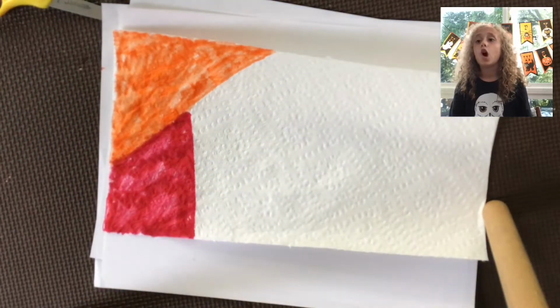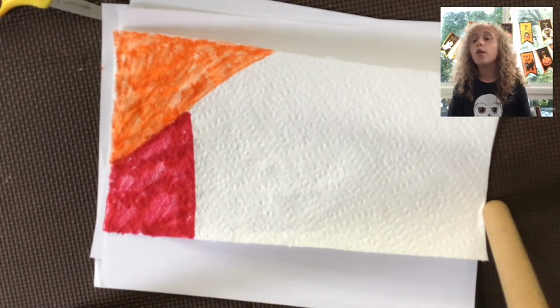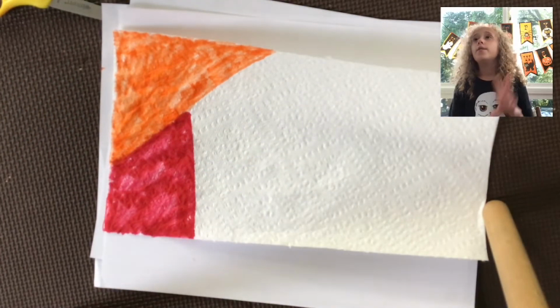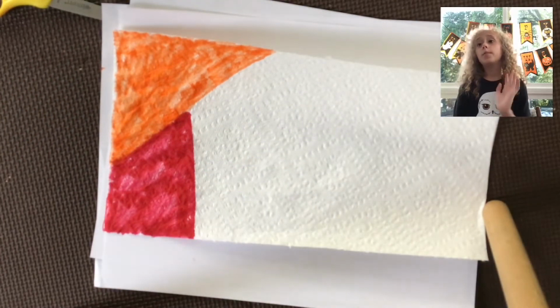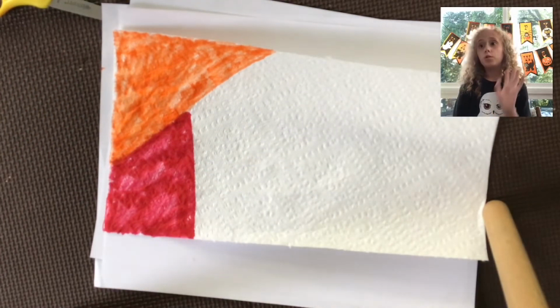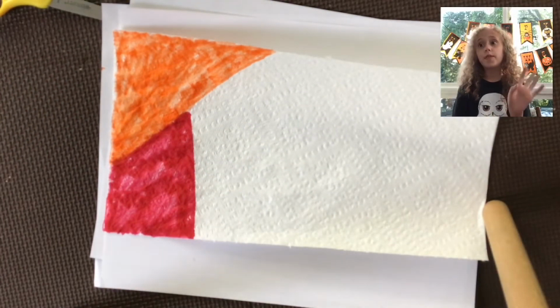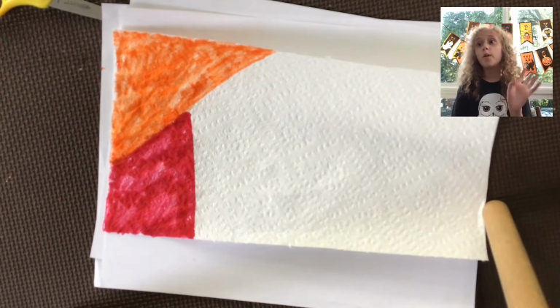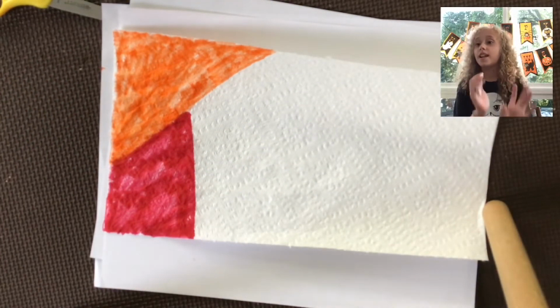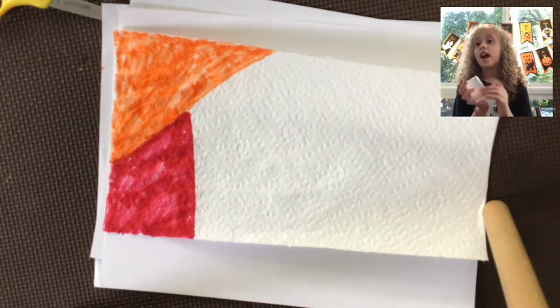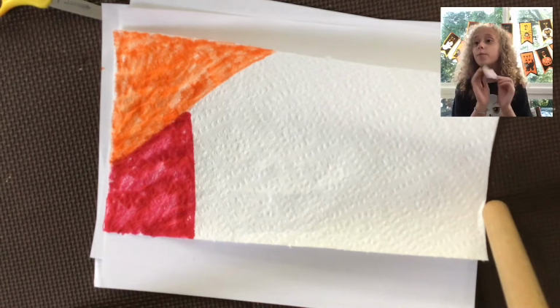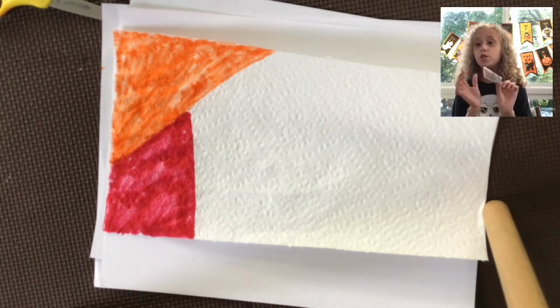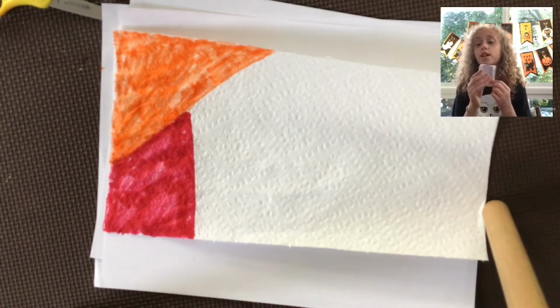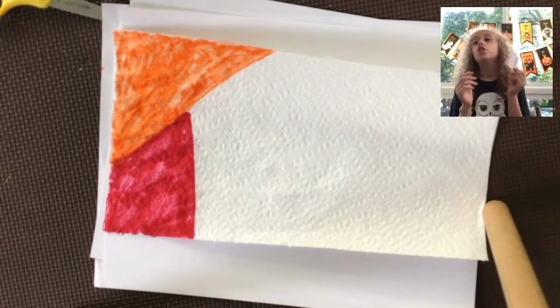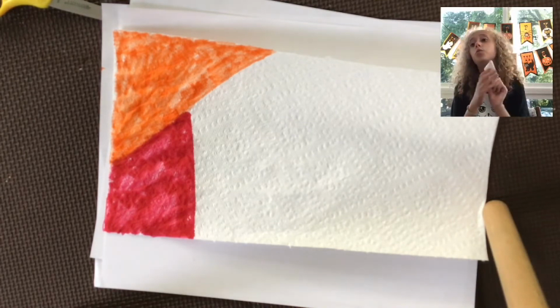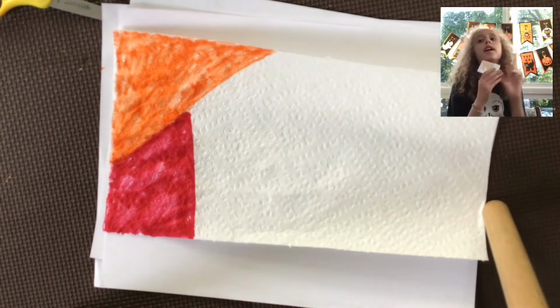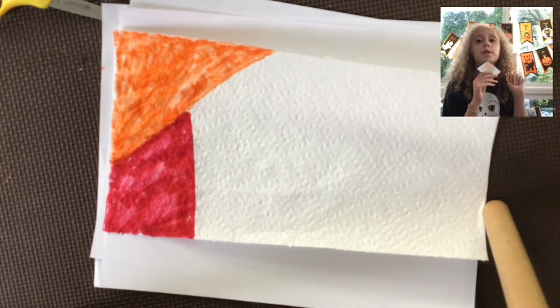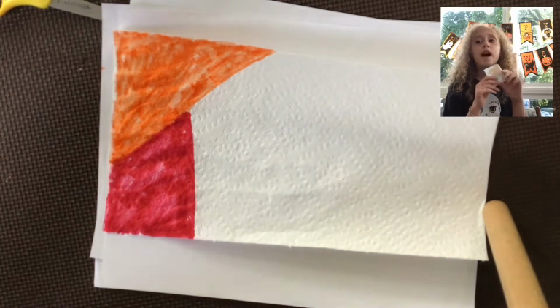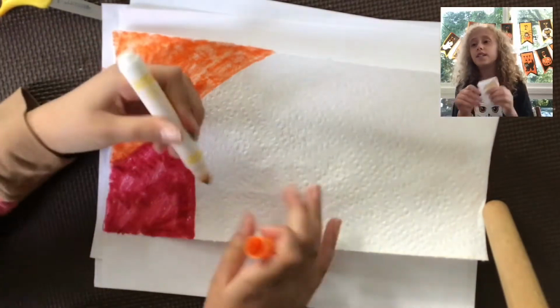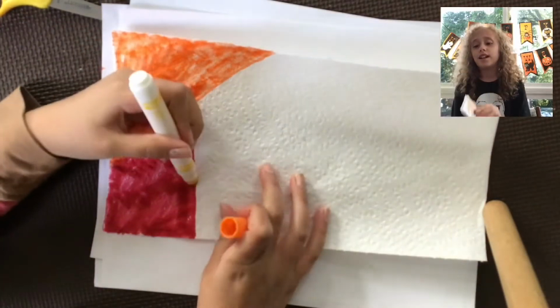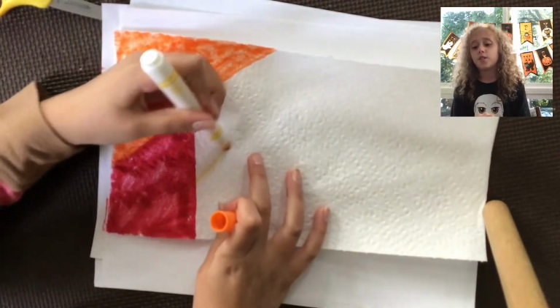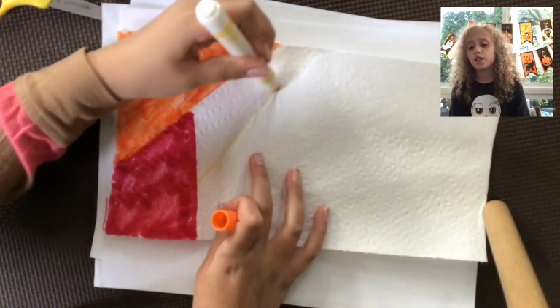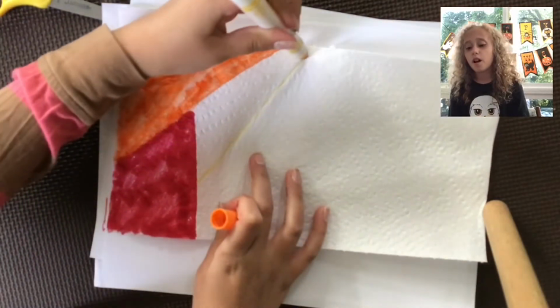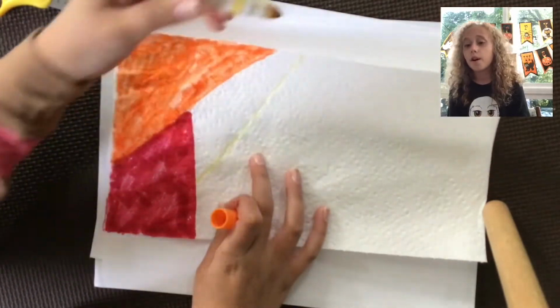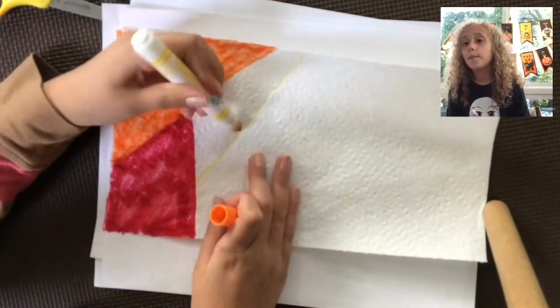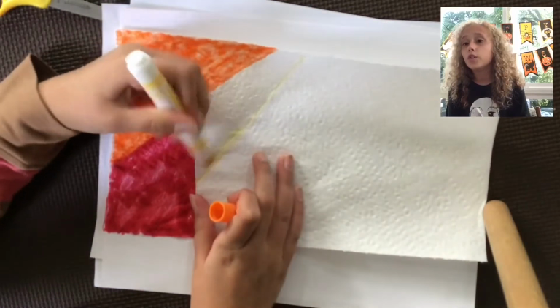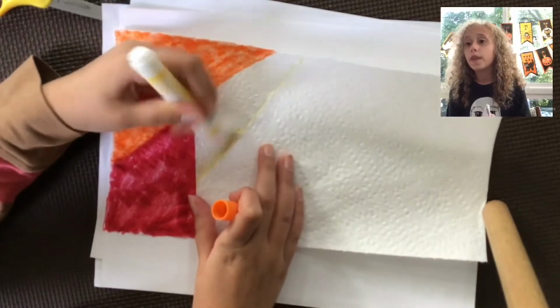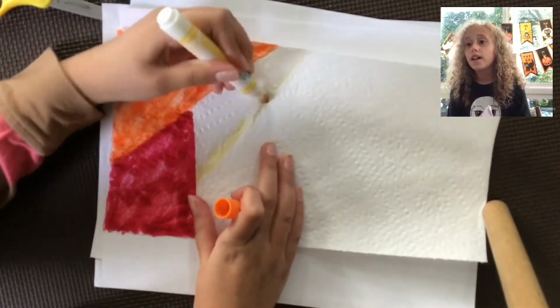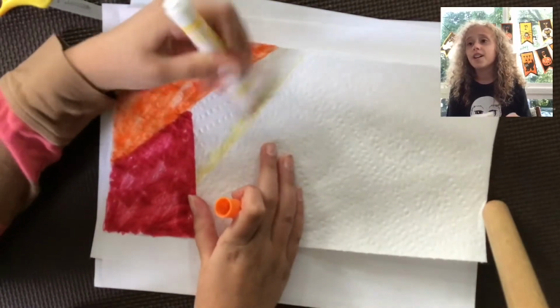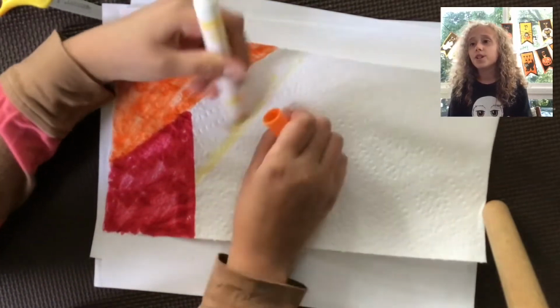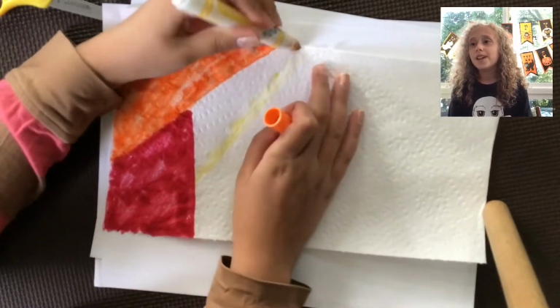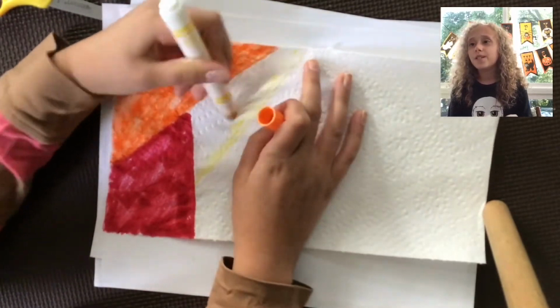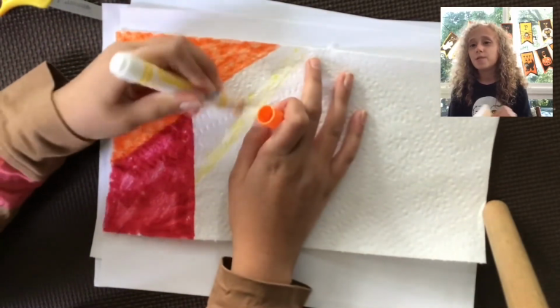Also, if you come to school with the notebook or any of the crafts from the YouTube channel, you will get a free prize, because that shows that you watched the video. That's pretty cool!